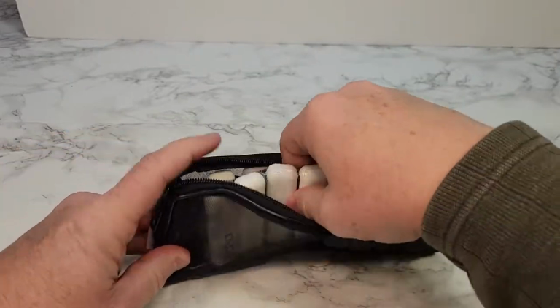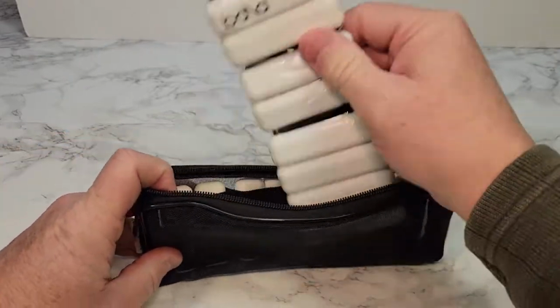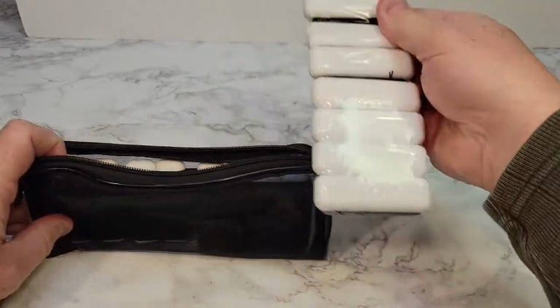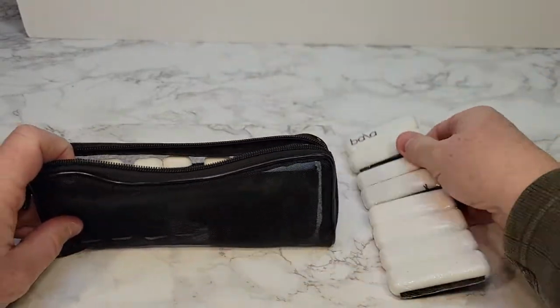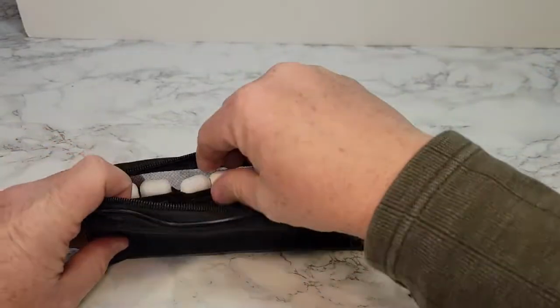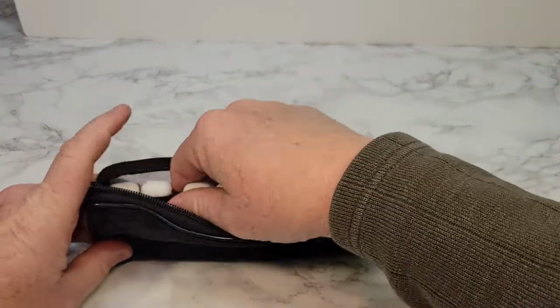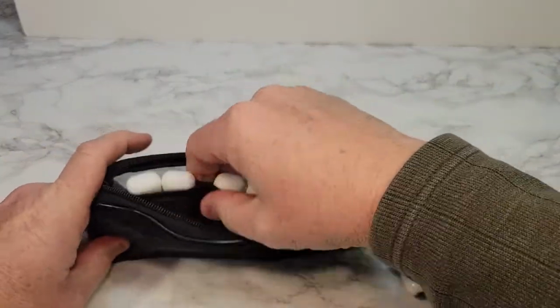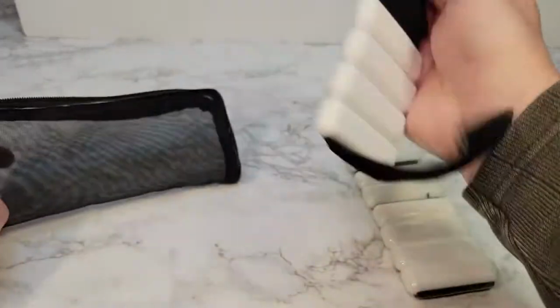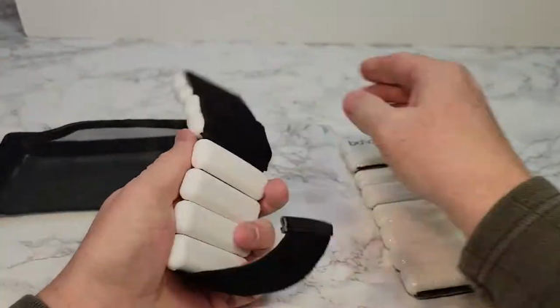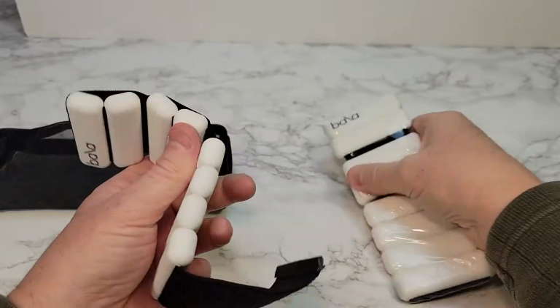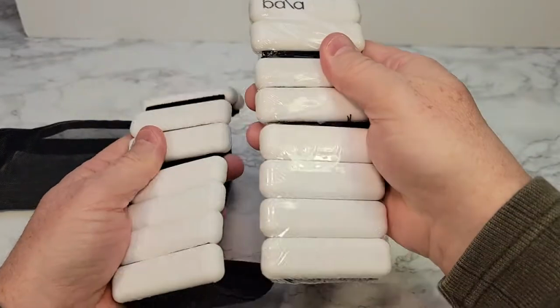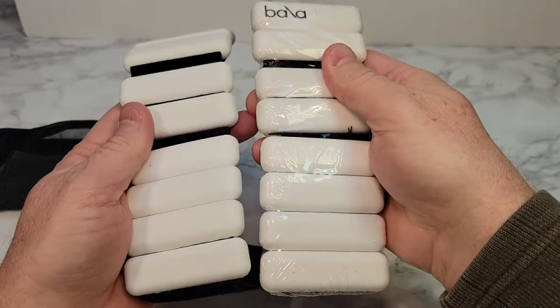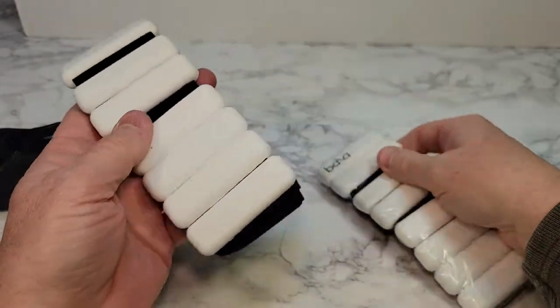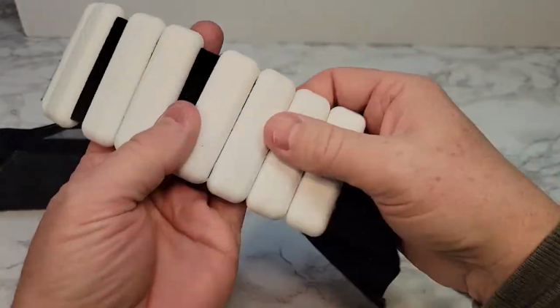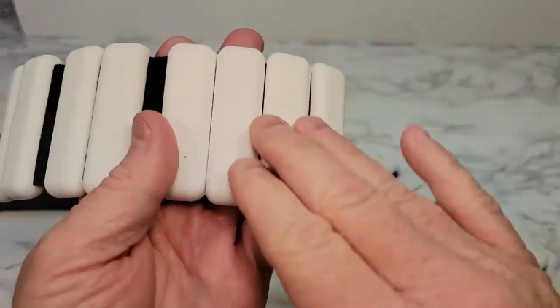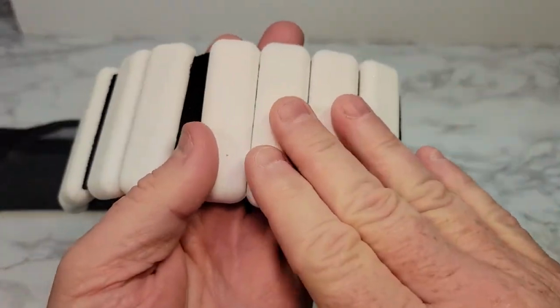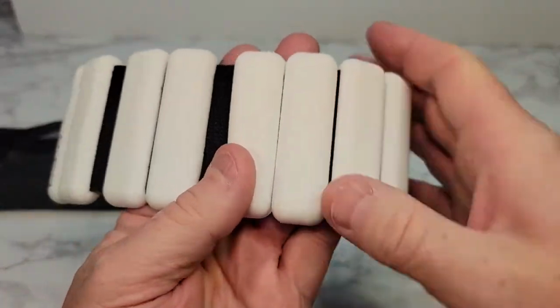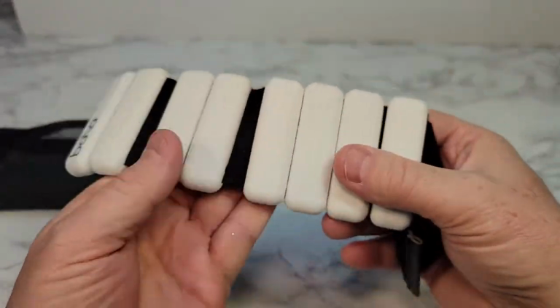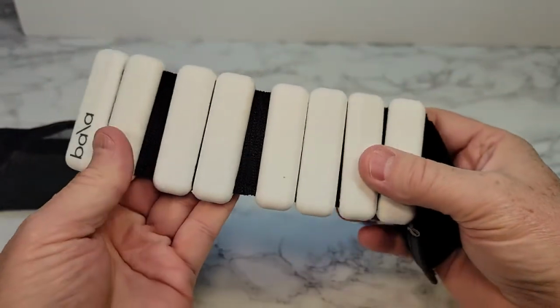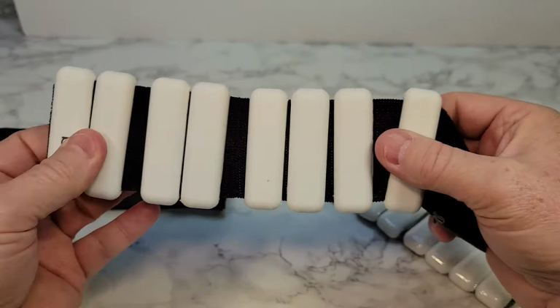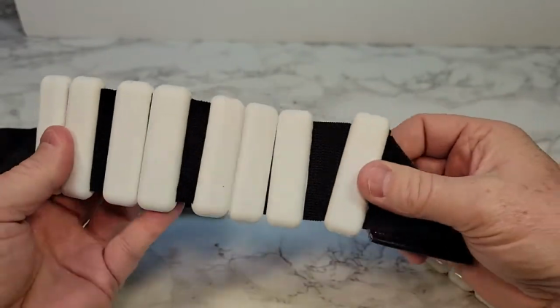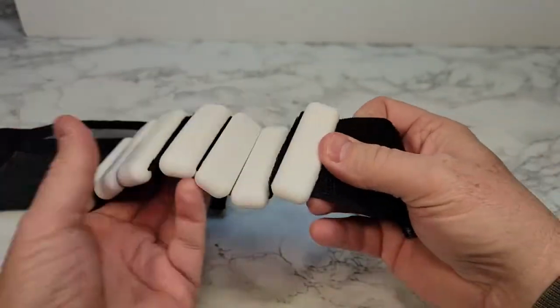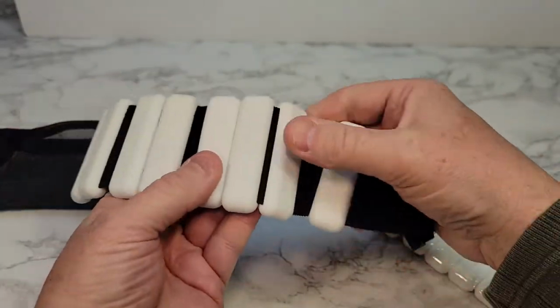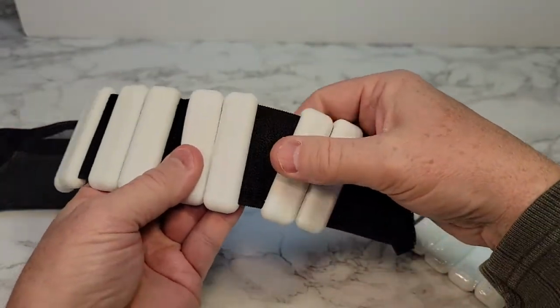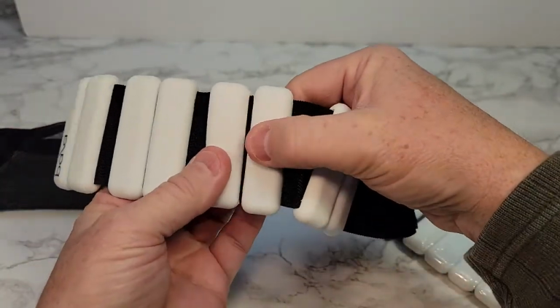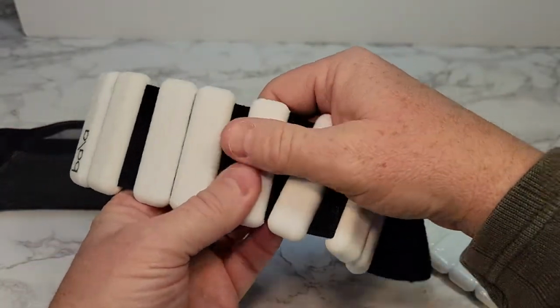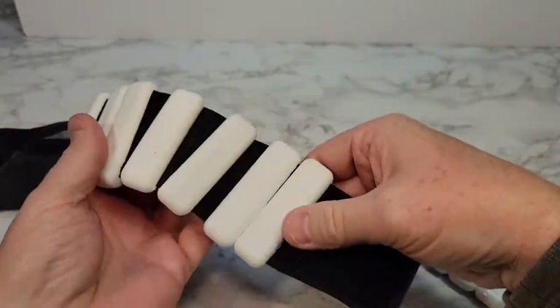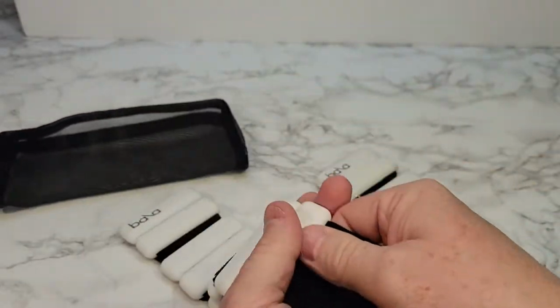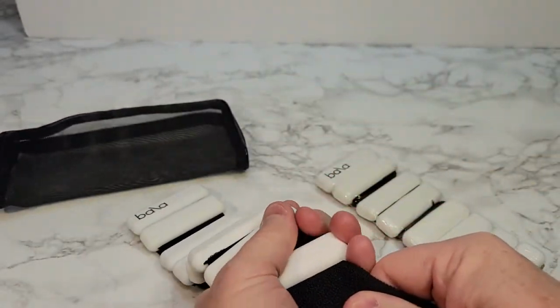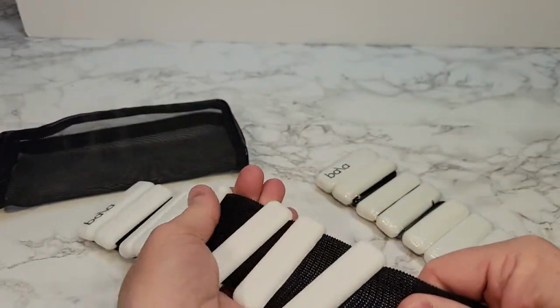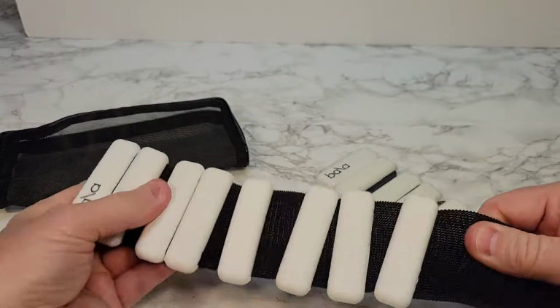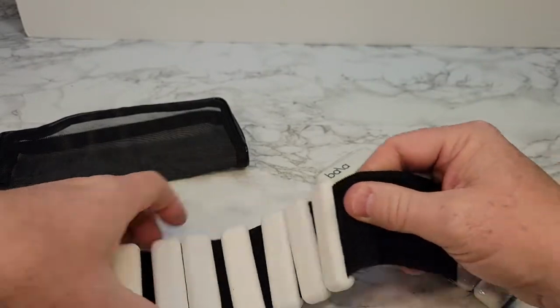We can take both the weights out. They do have some plastic on them that you have to remove, but they have a very nice feel to them. These weights will move on the elastic, and you can squish them all down.